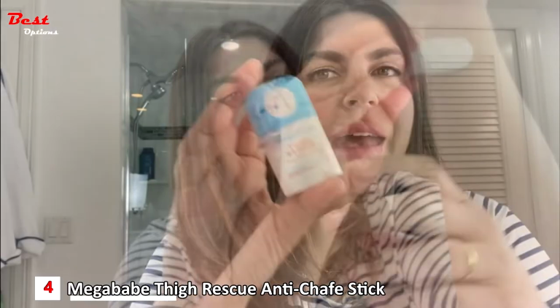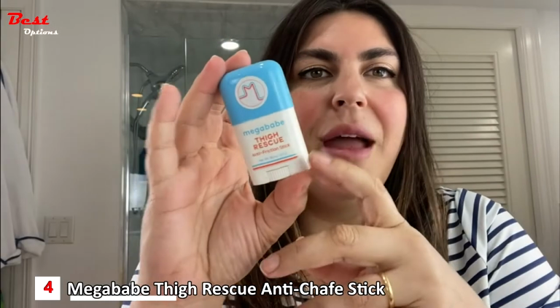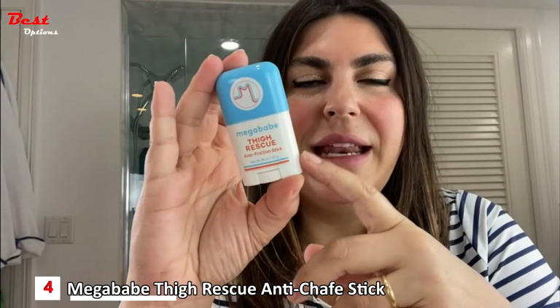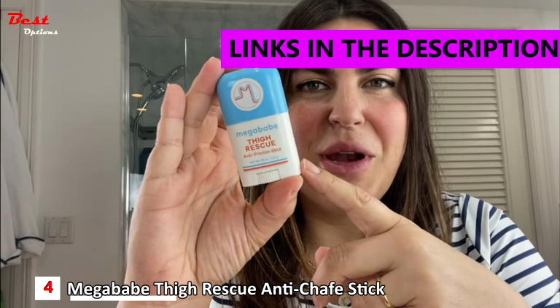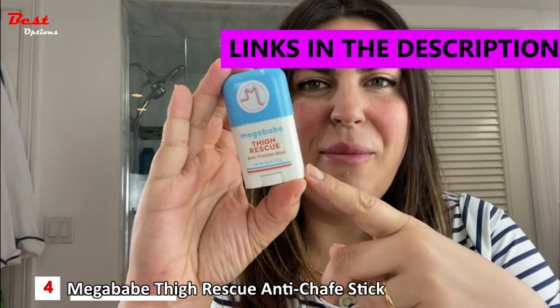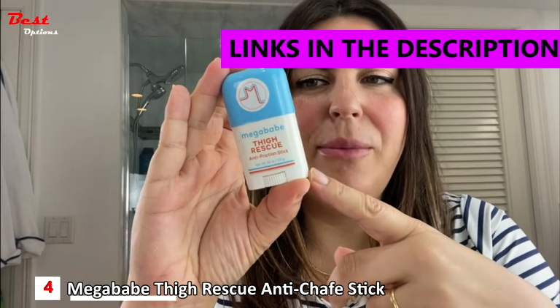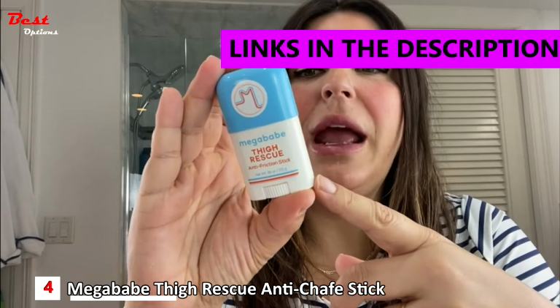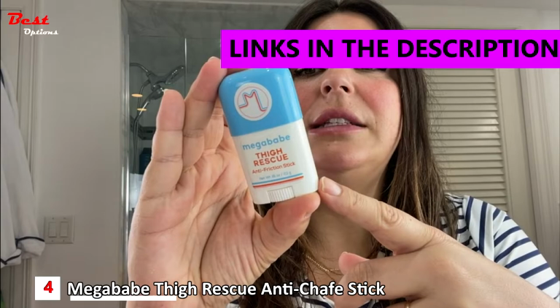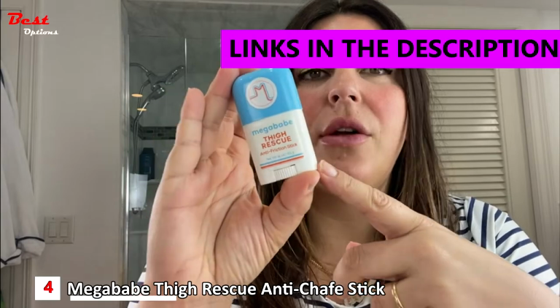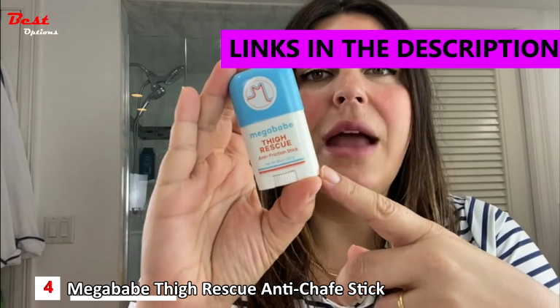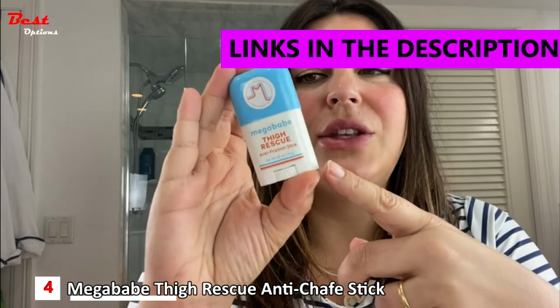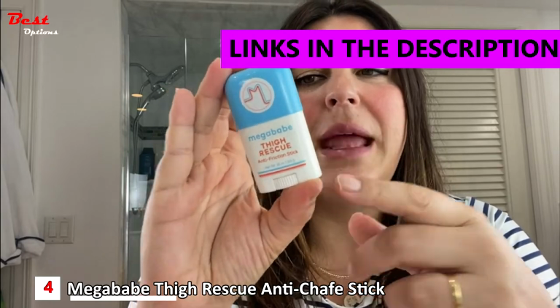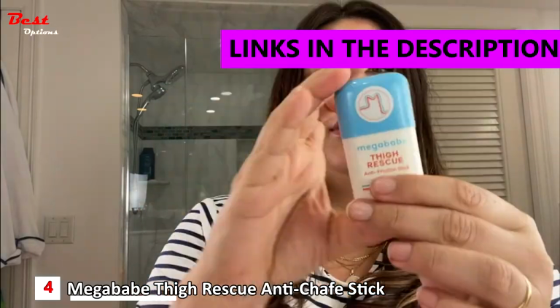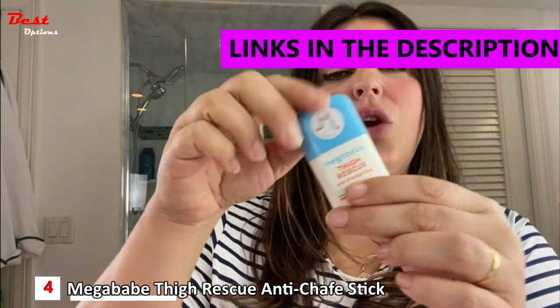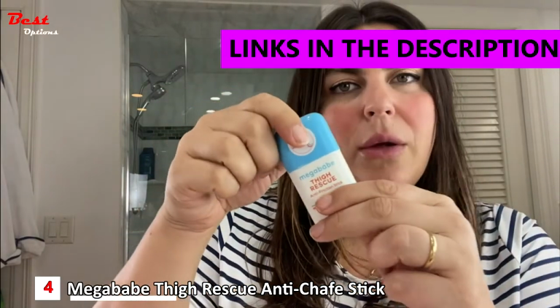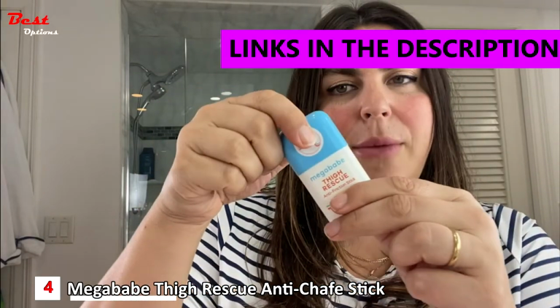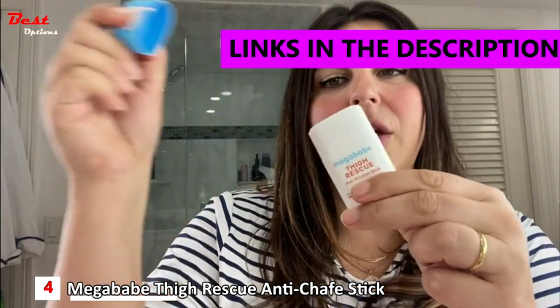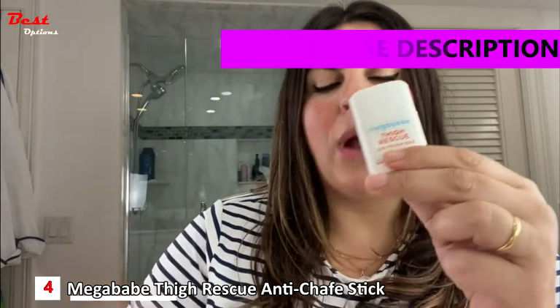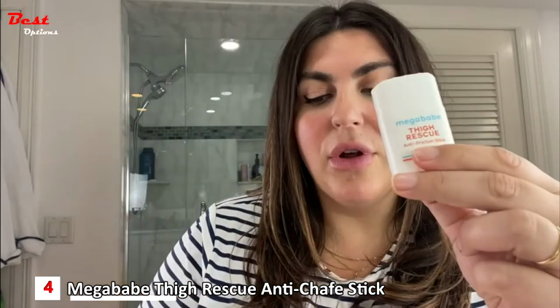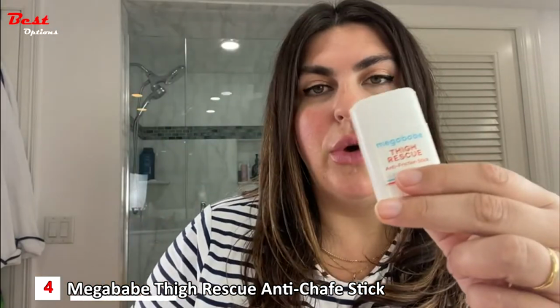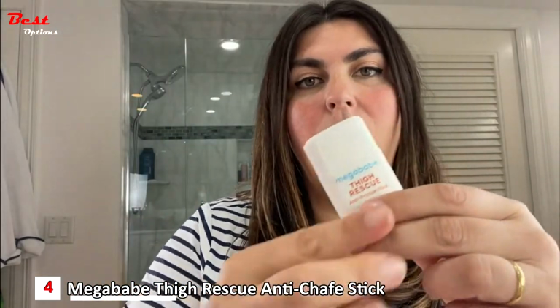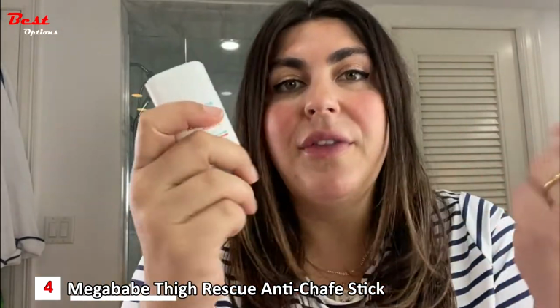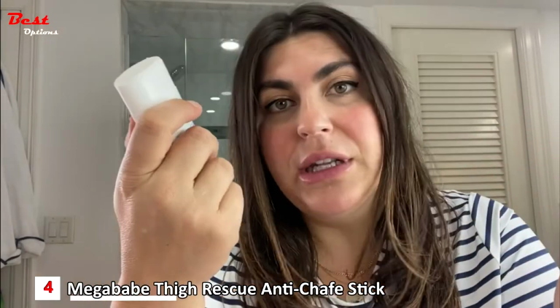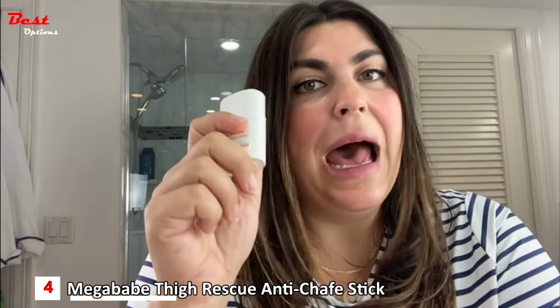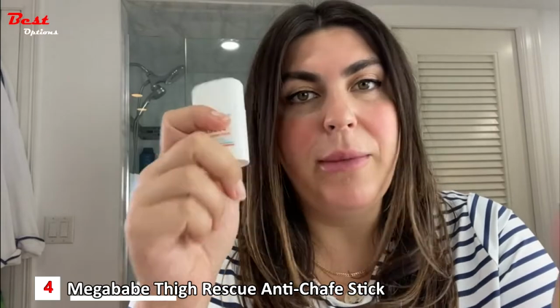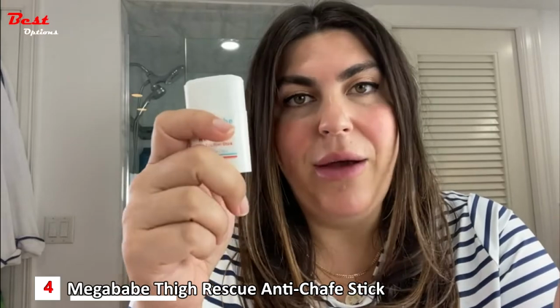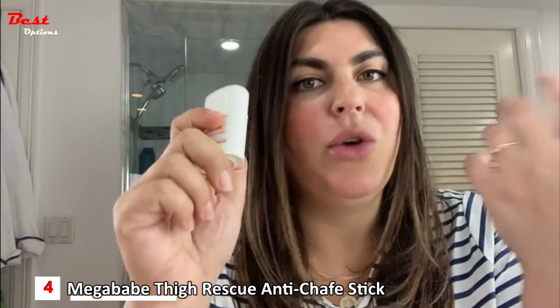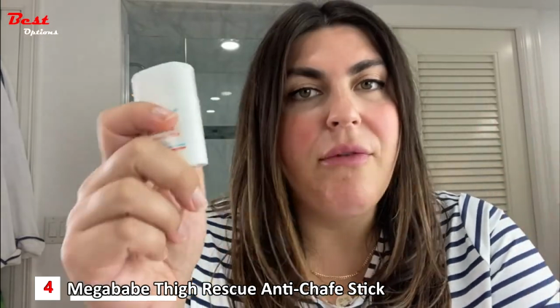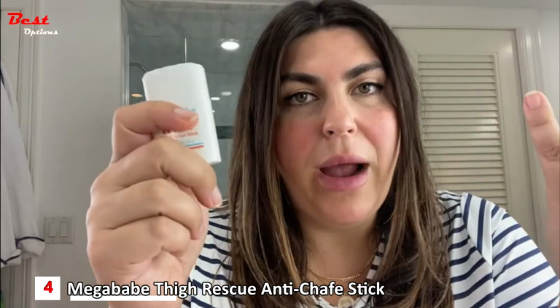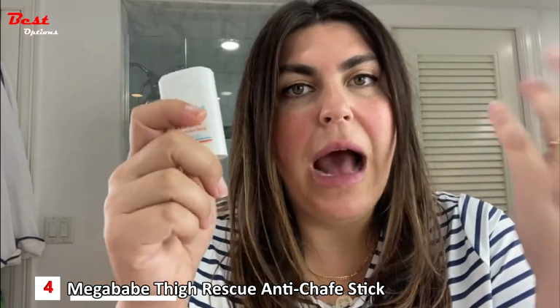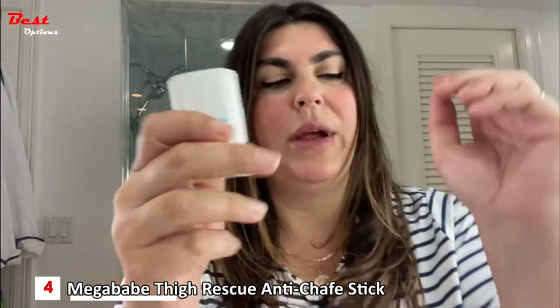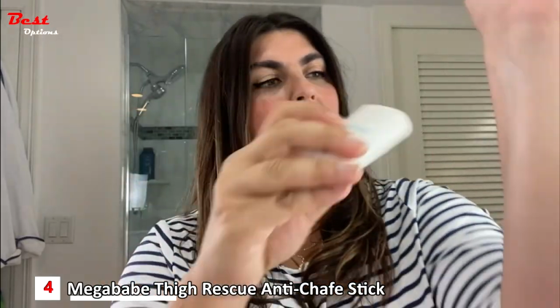Hi, I'm Katie Sterino from Mega Weight Beauty, and this is our Thigh Rescue Mini. This cute little product can go wherever you go — I personally bring my Thigh Rescue everywhere I go.